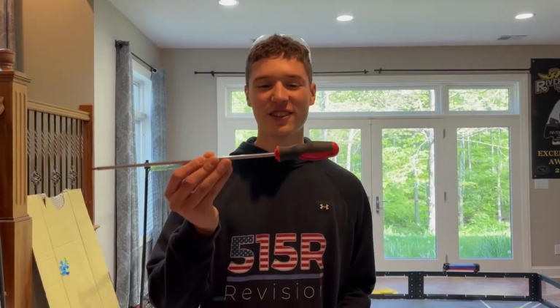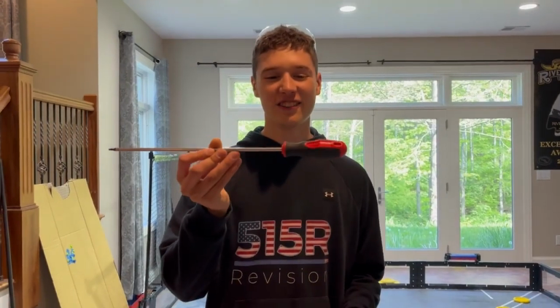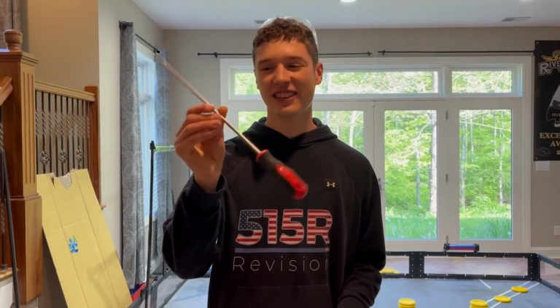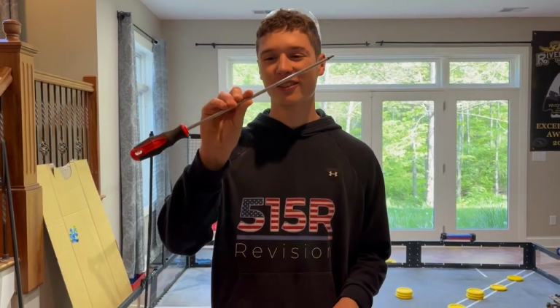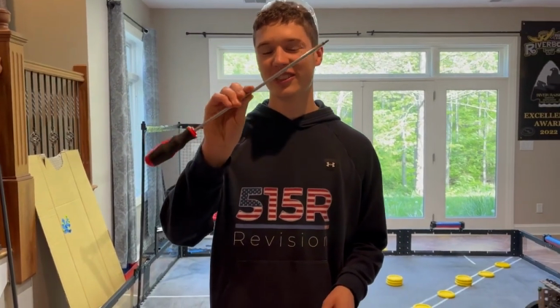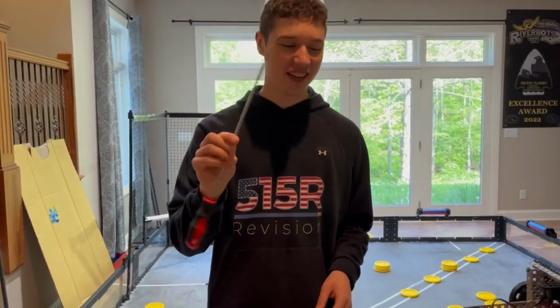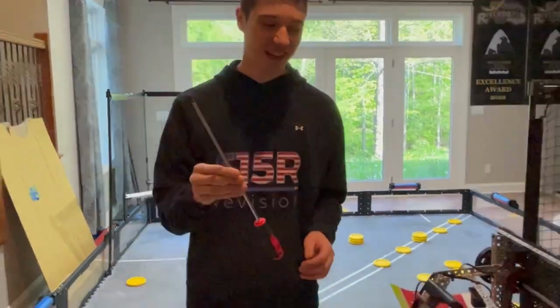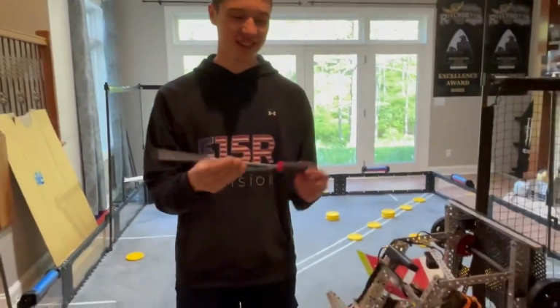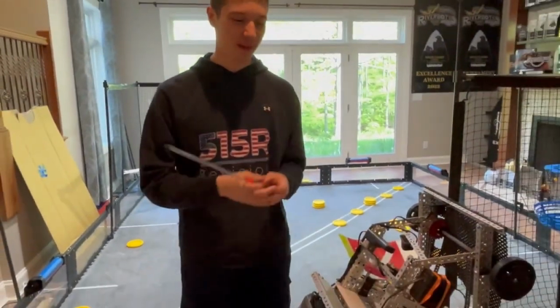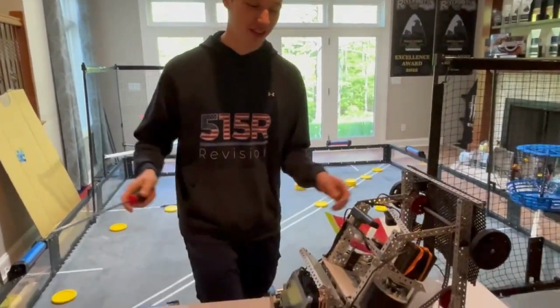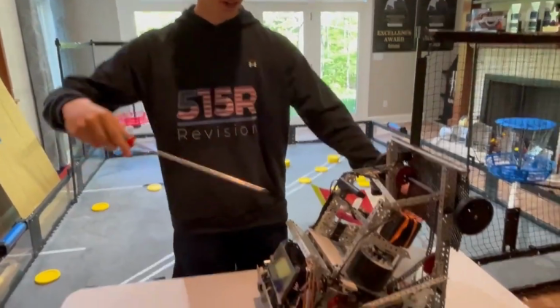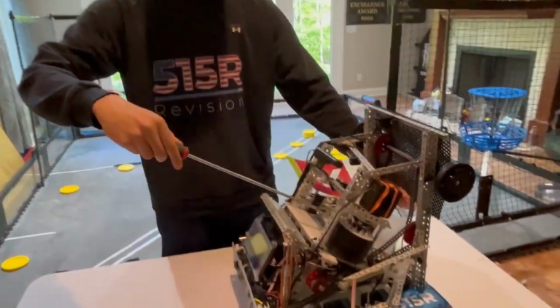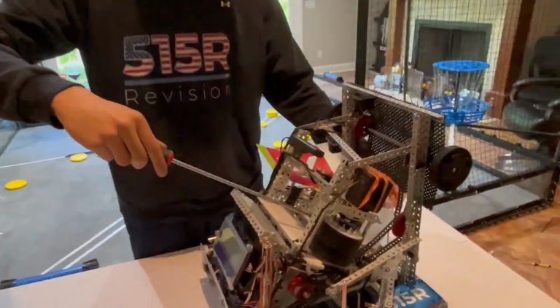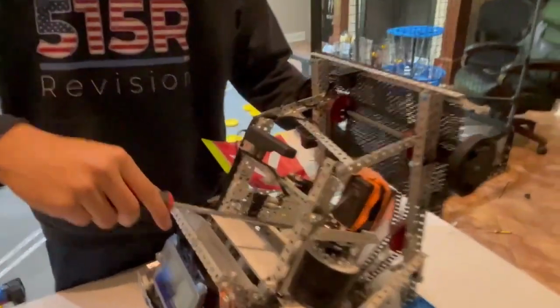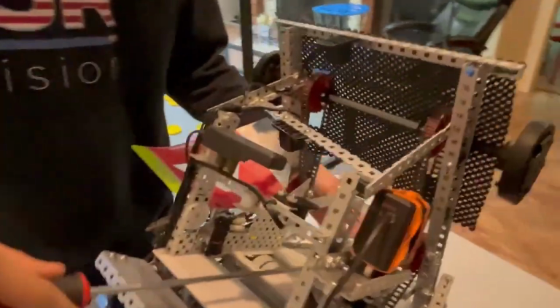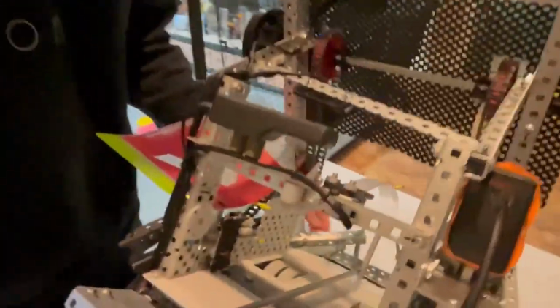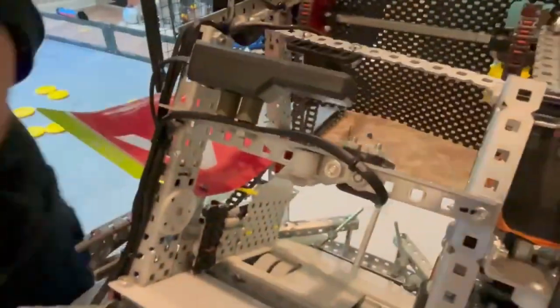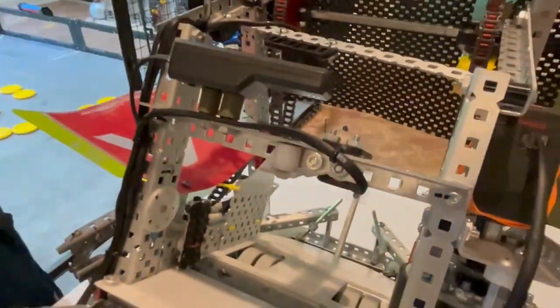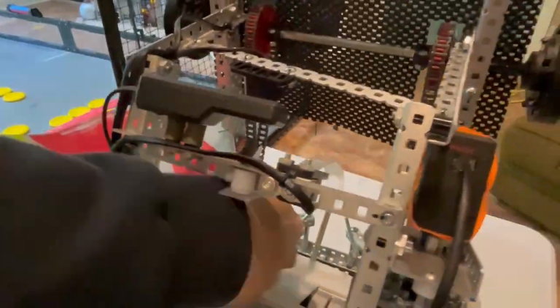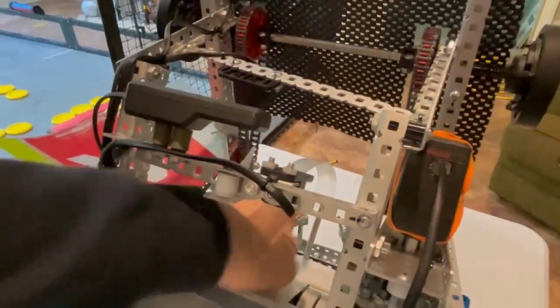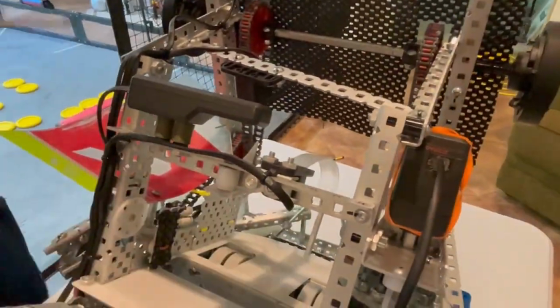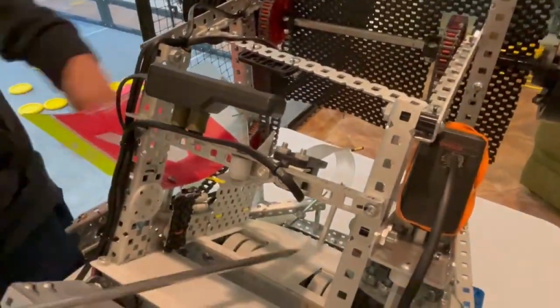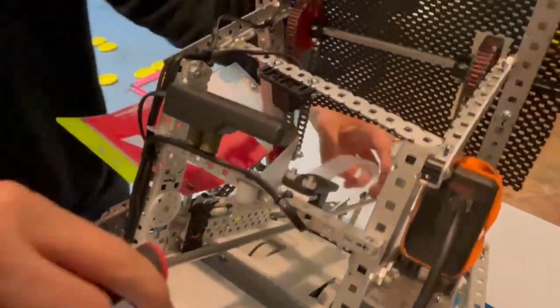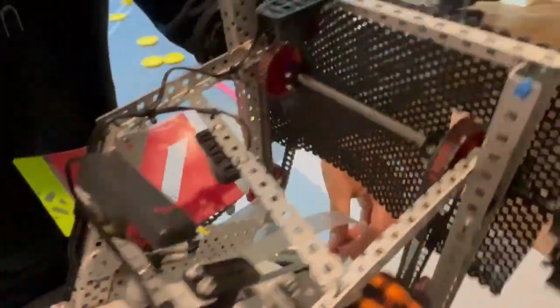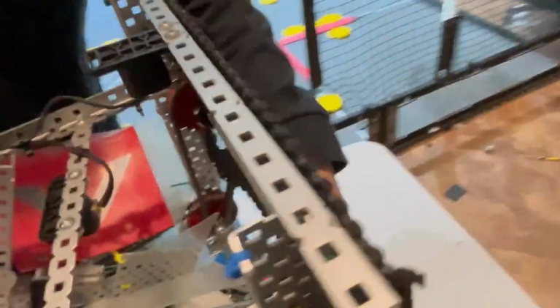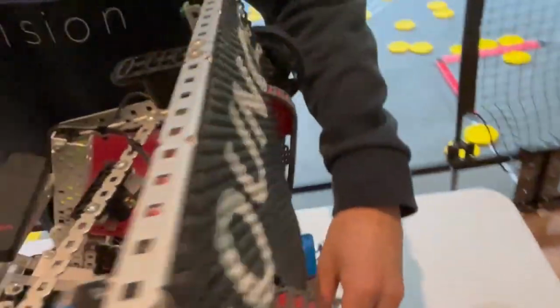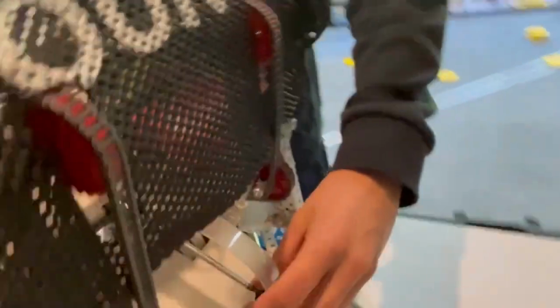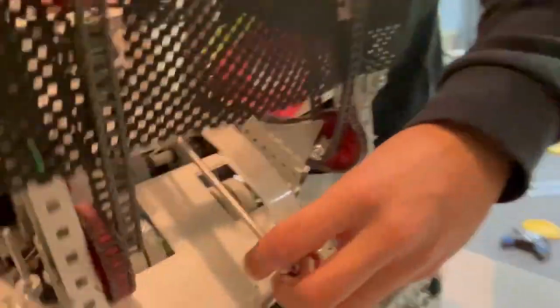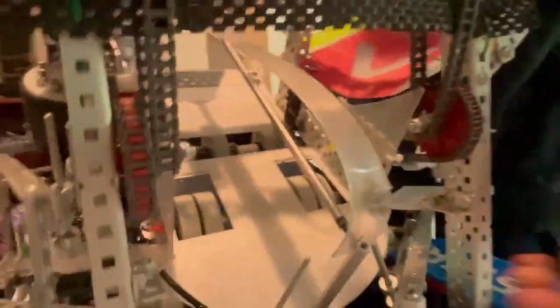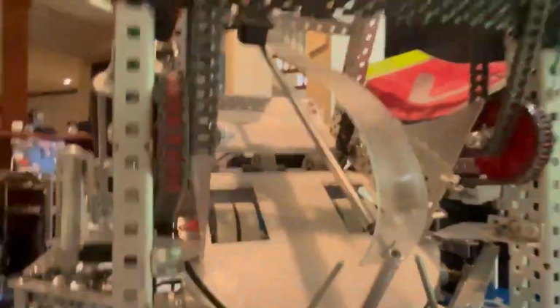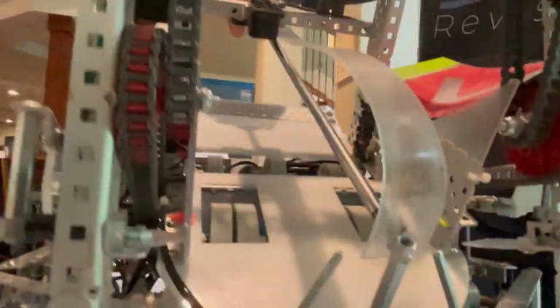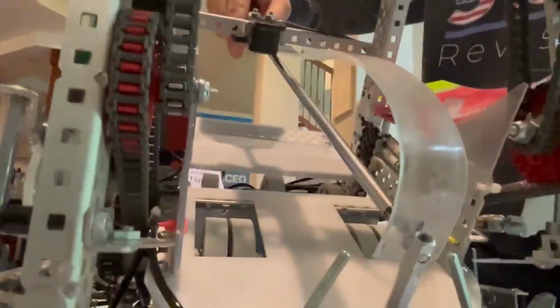First of all, we have the 12-inch screwdriver here, and this is extremely nice. For example, if something's across the robot, I would have to get my hand all in there to turn that screw, where this just being longer allows you to turn it all the way from out here.